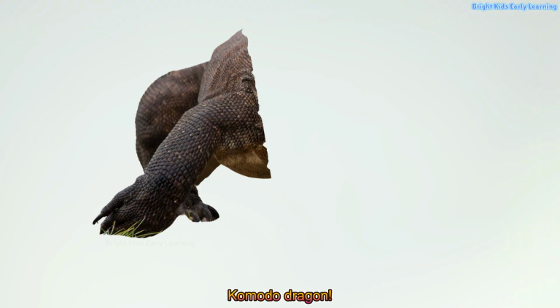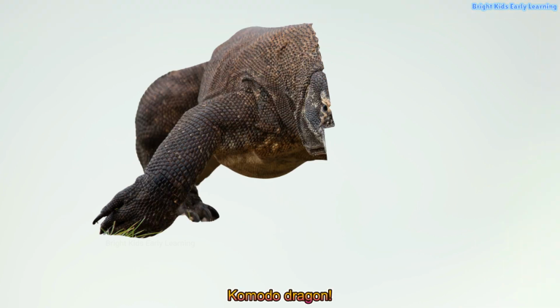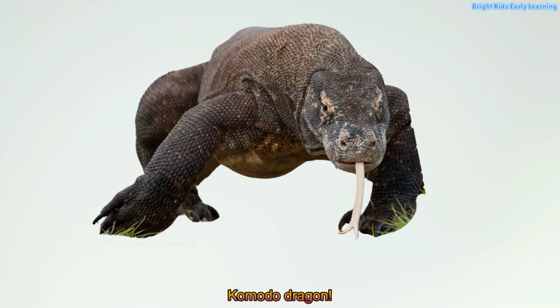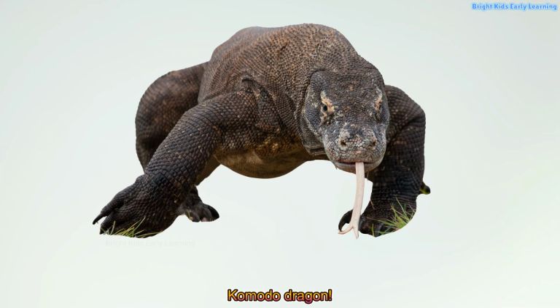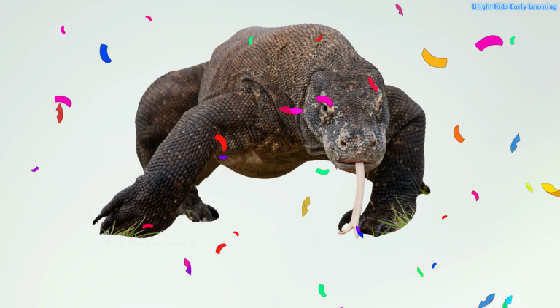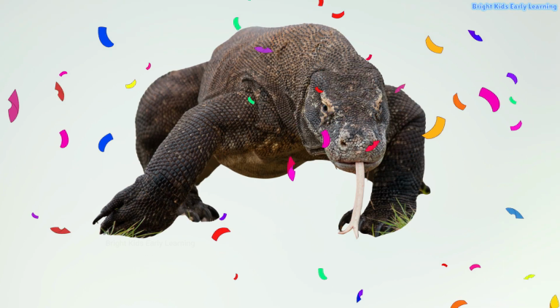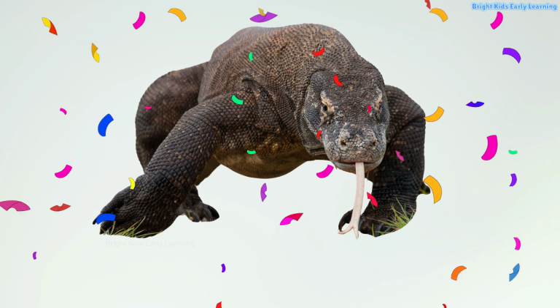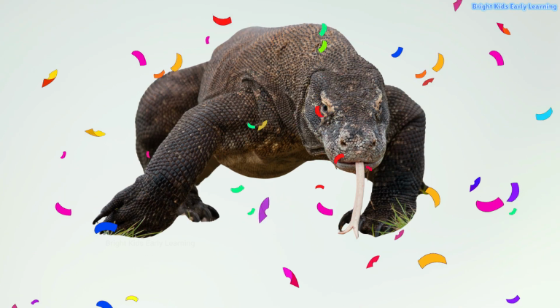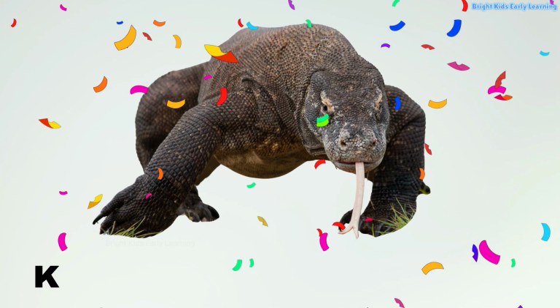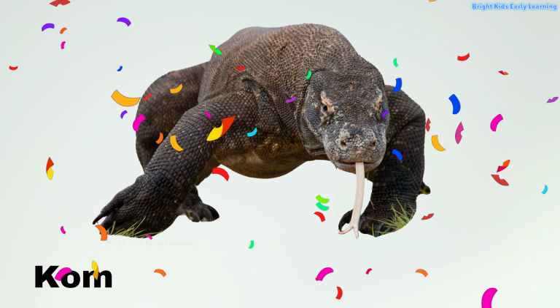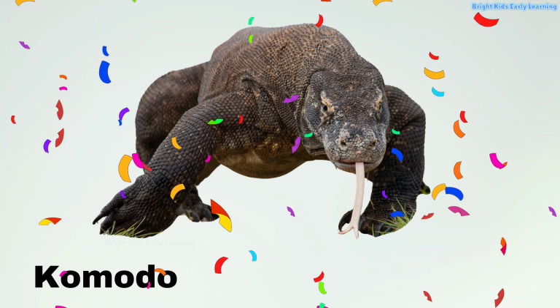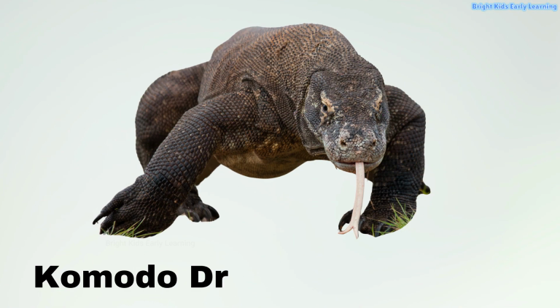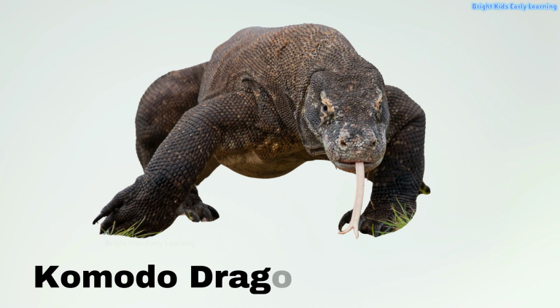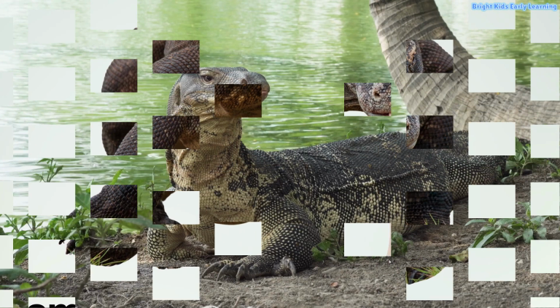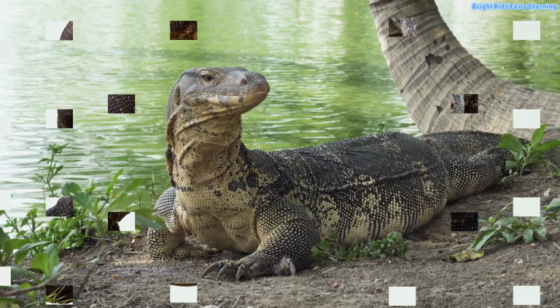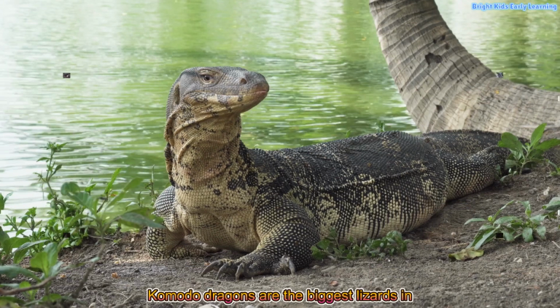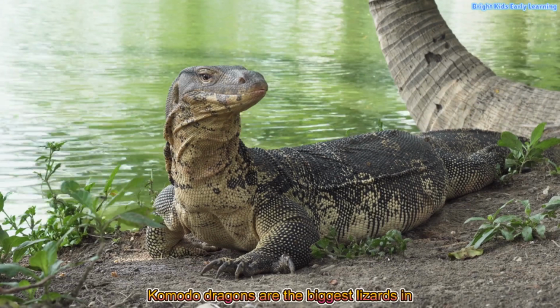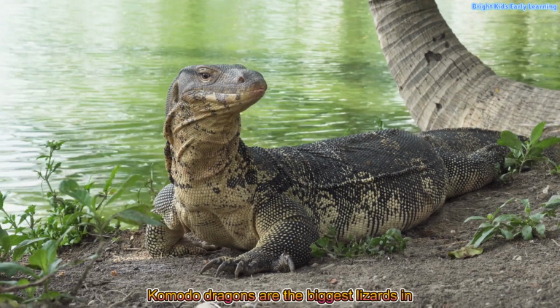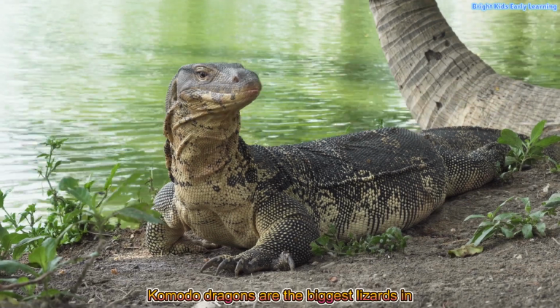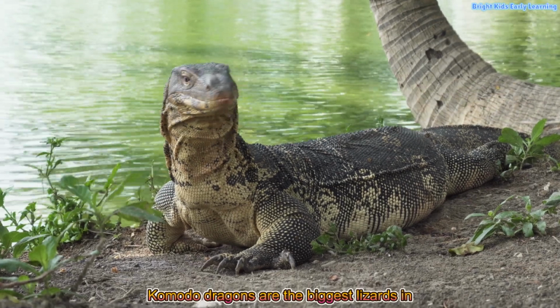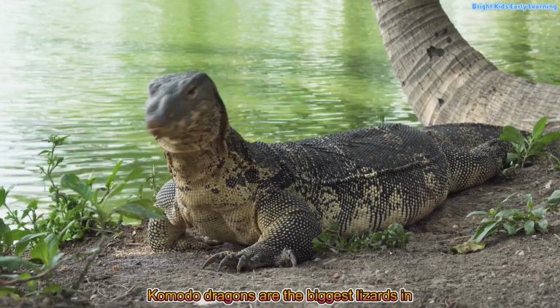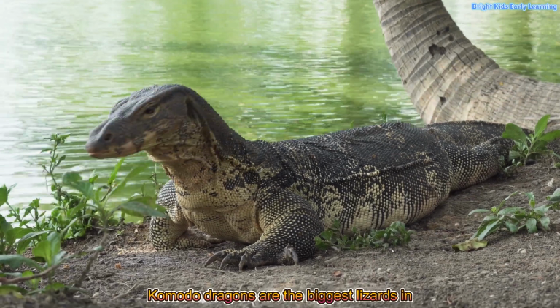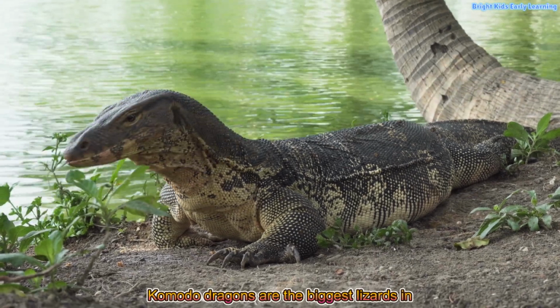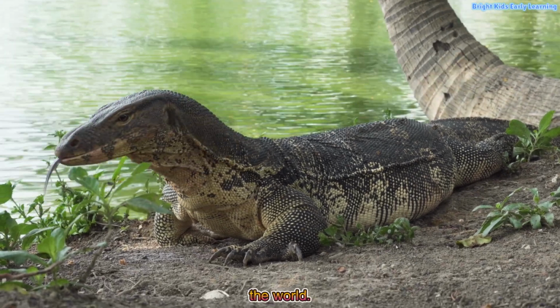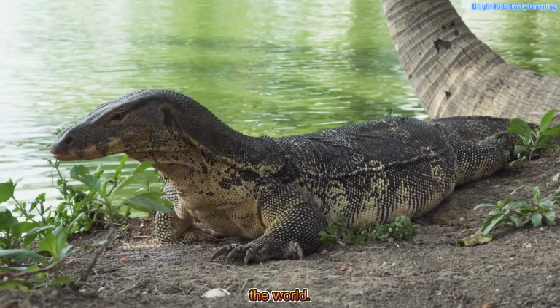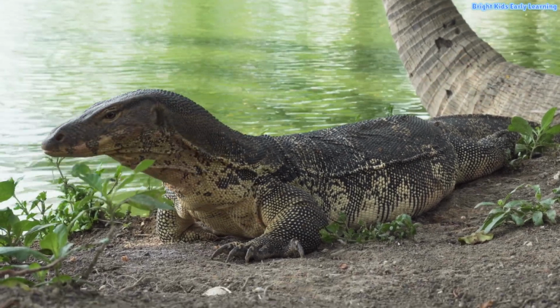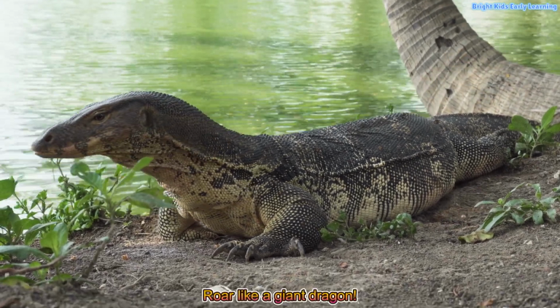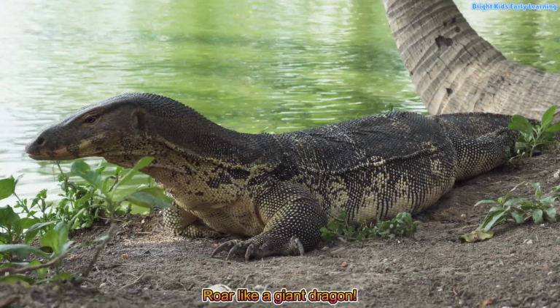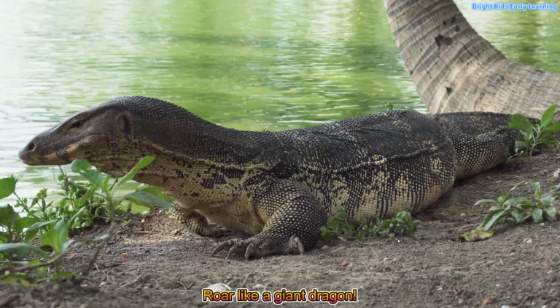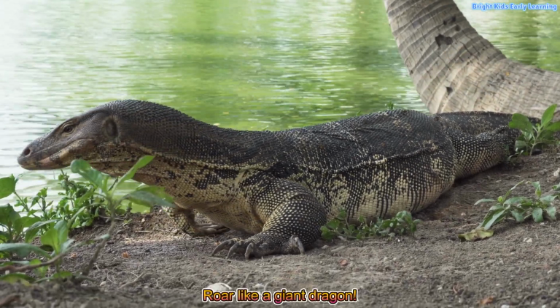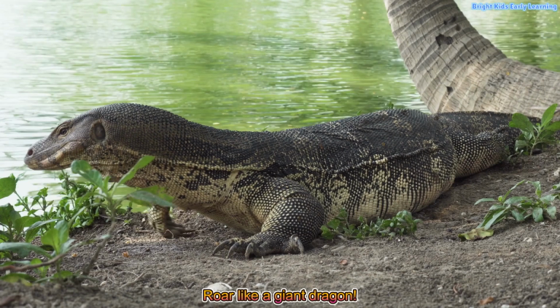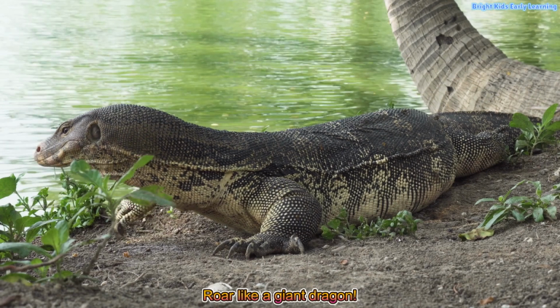Komodo dragon! Komodo dragons are the biggest lizards in the world. Roar like a giant dragon.